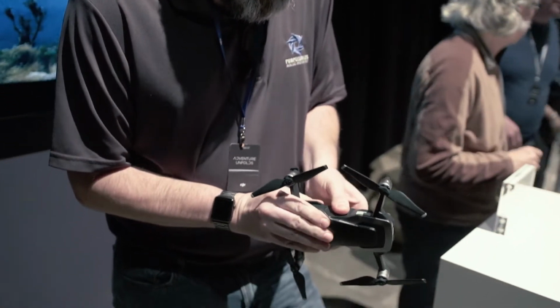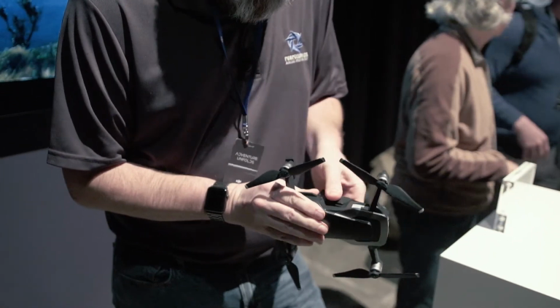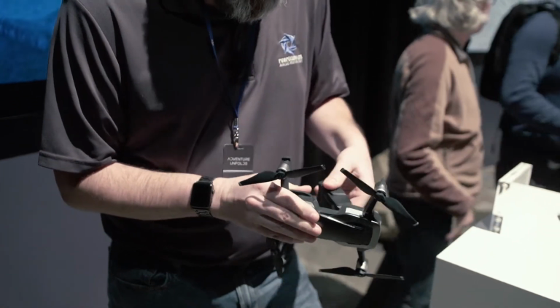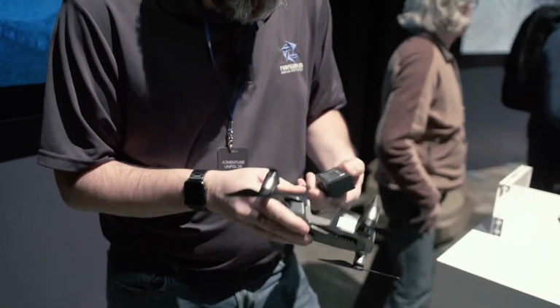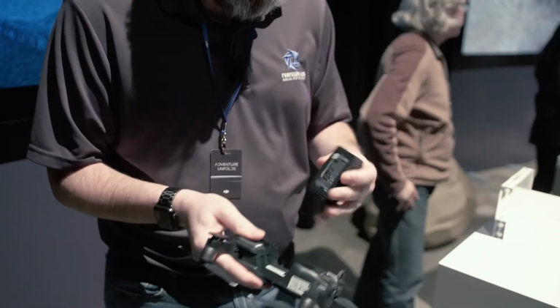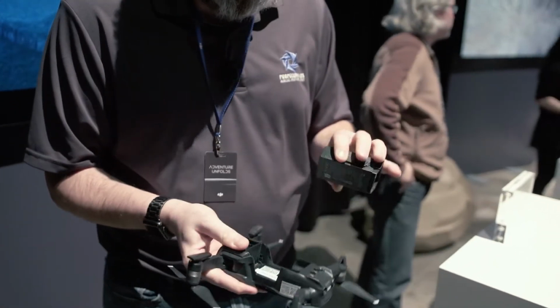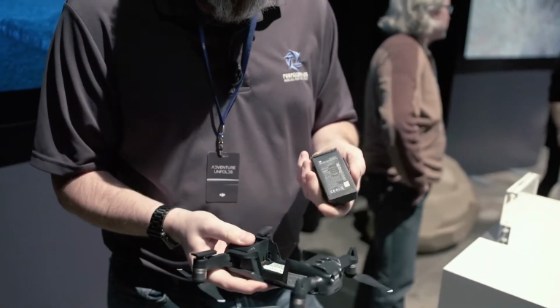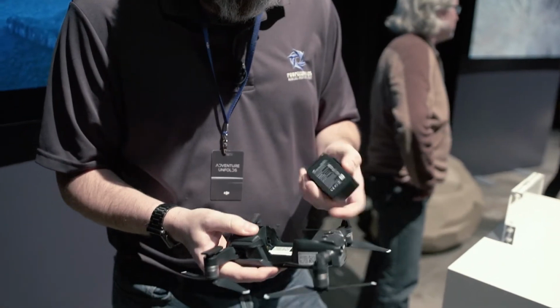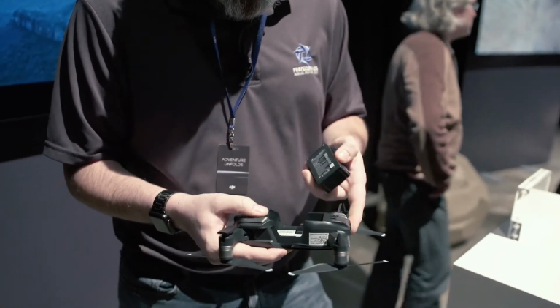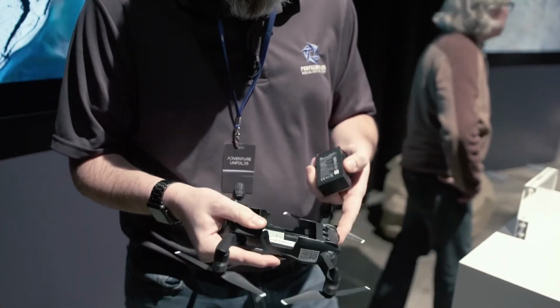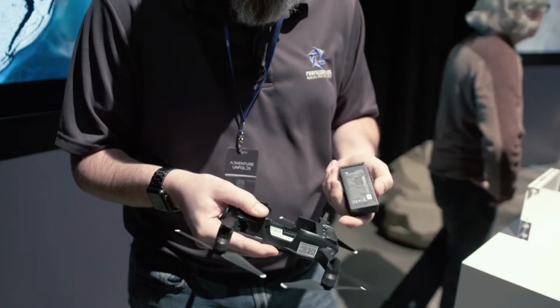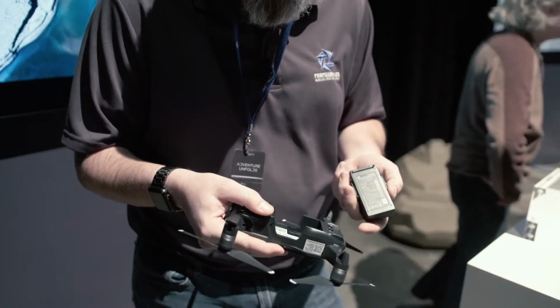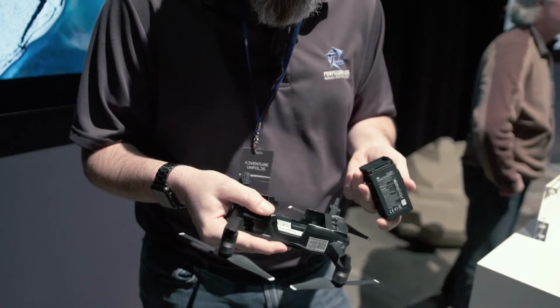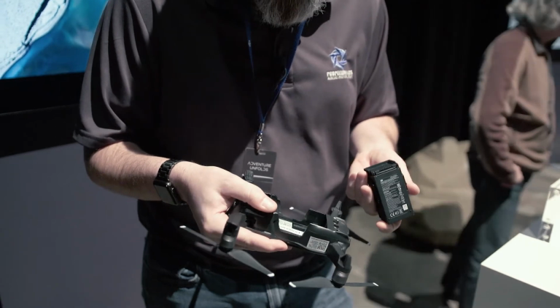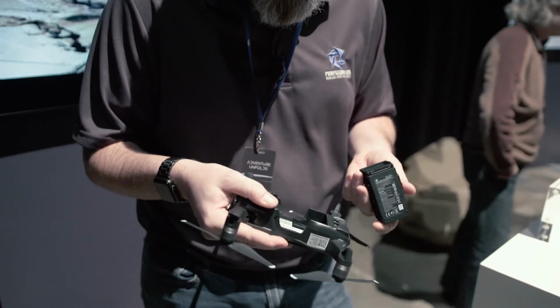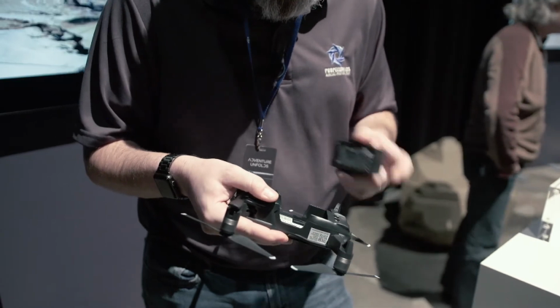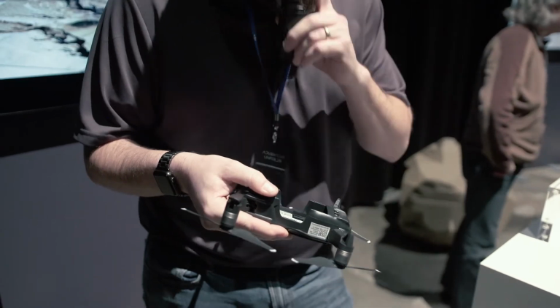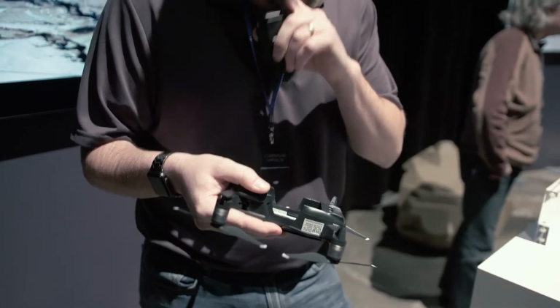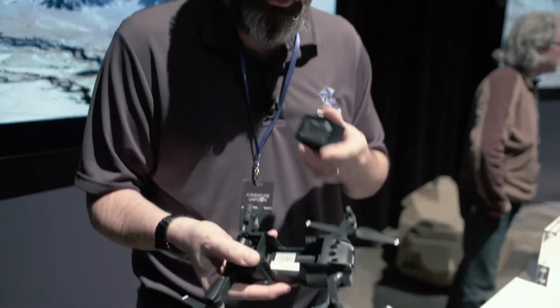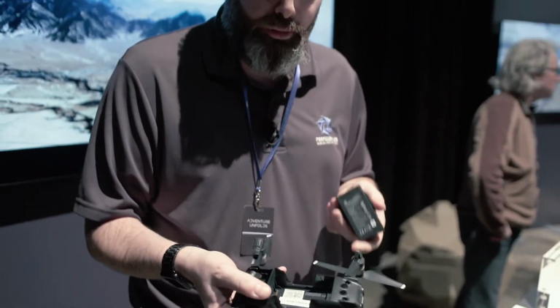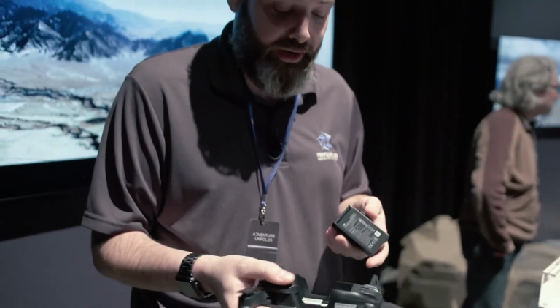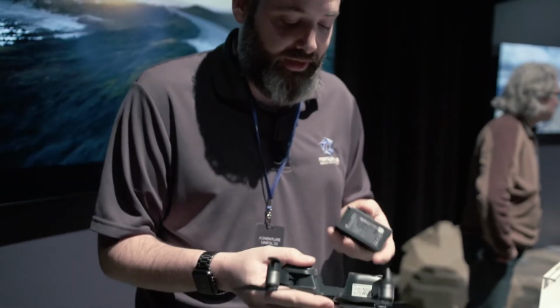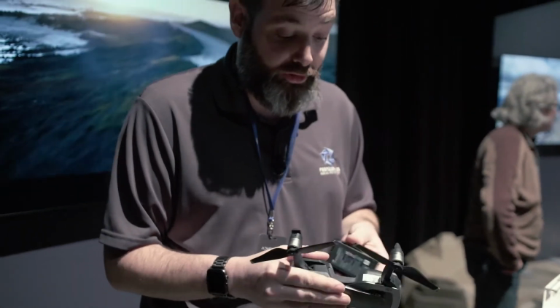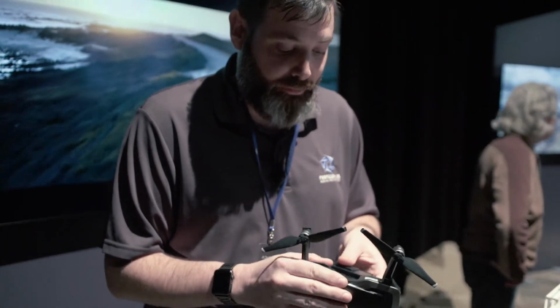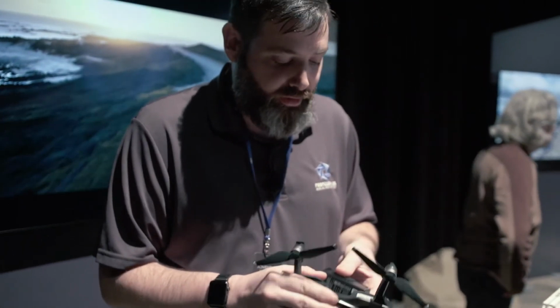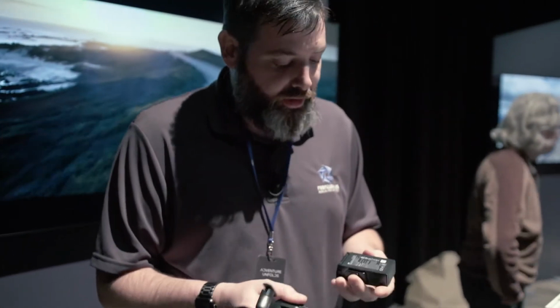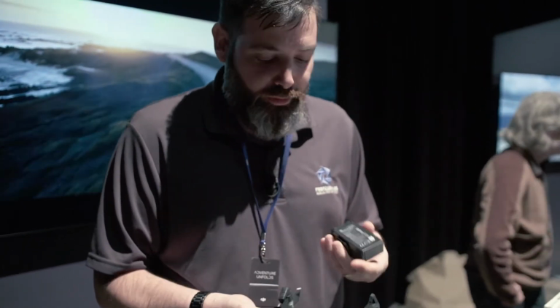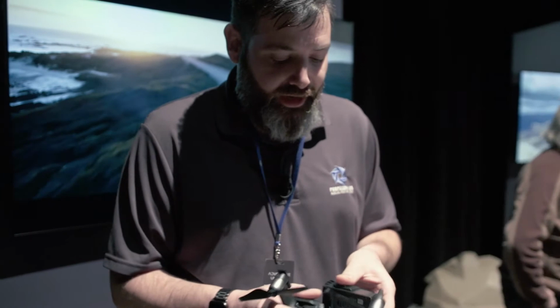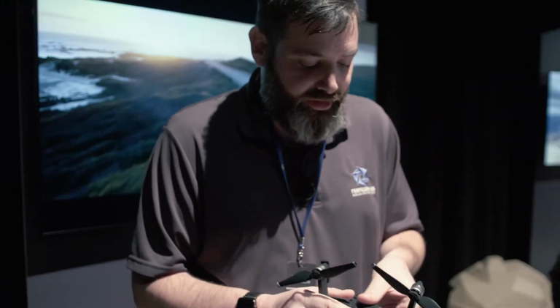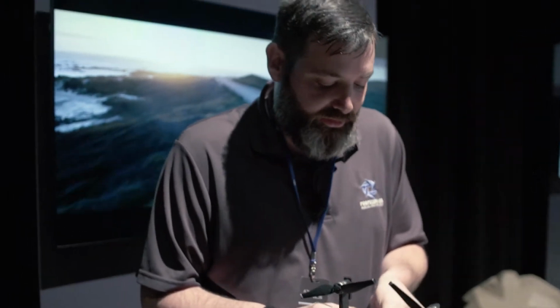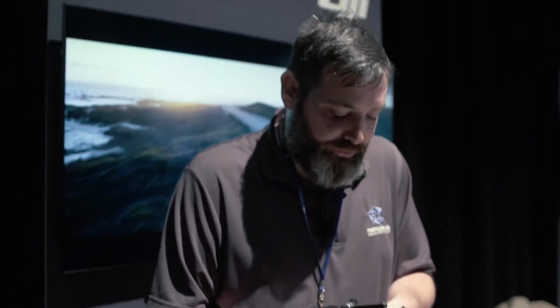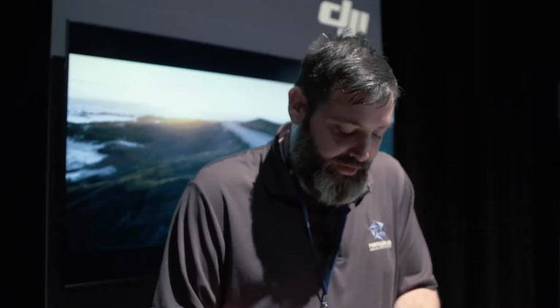The battery looks to be a pretty good size, which is how they're getting 22 minutes of flight time out of it. That is really impressive for a drone this size — it's absolutely incredible that a drone this small is going to get this much flight time.